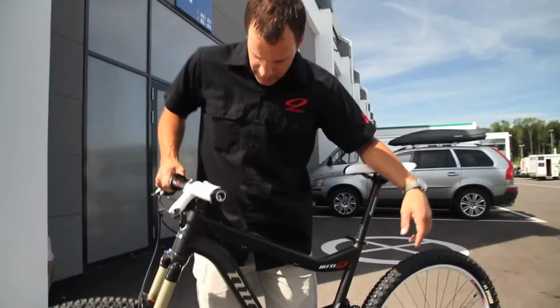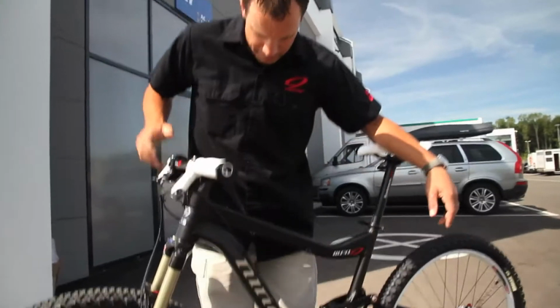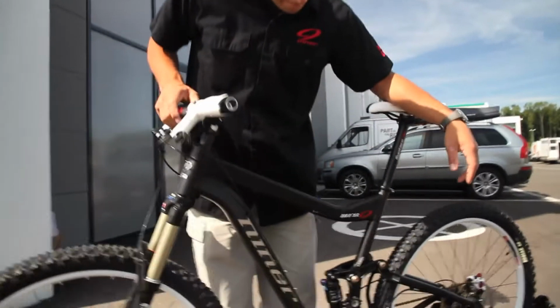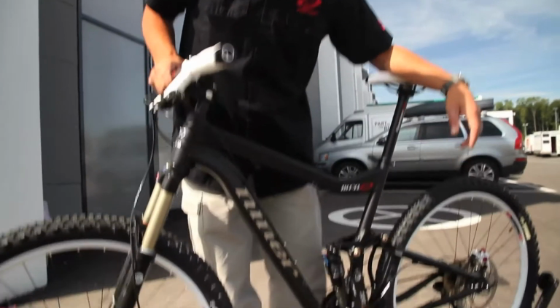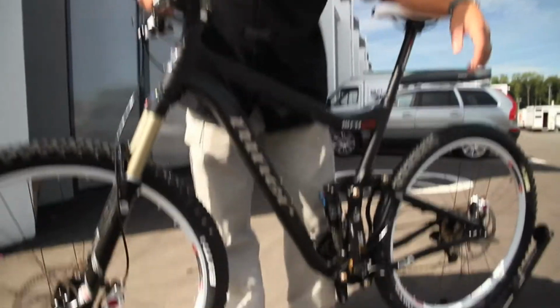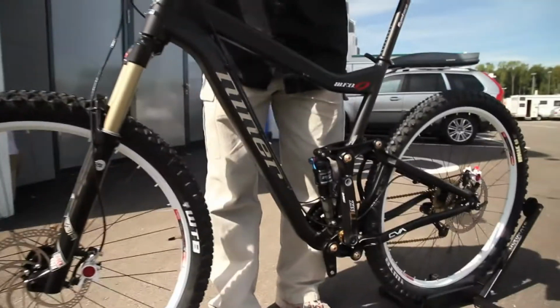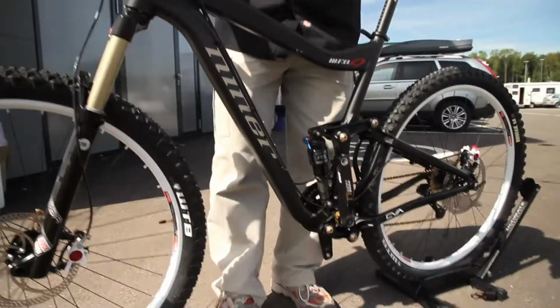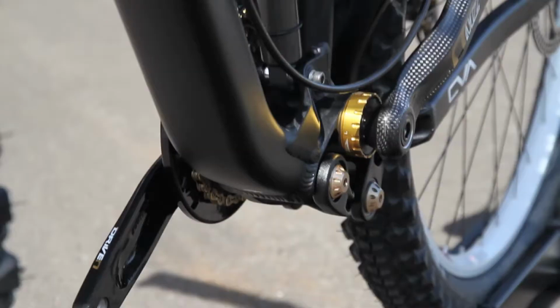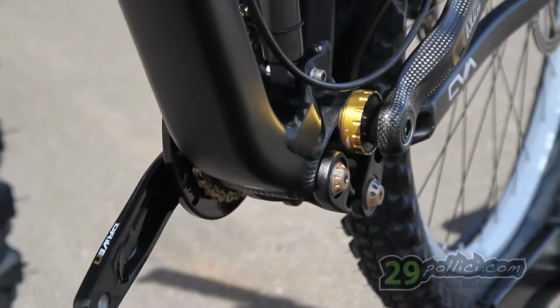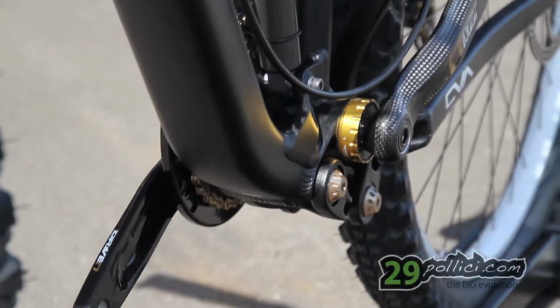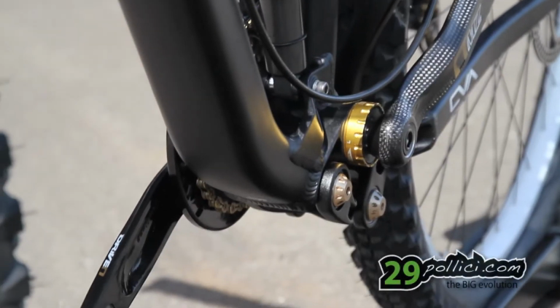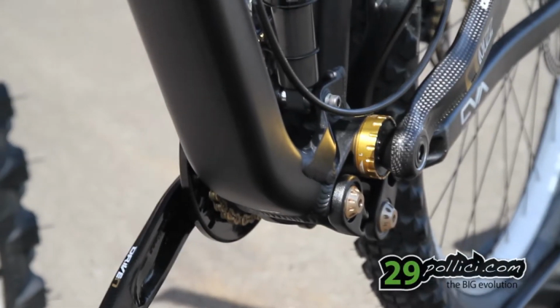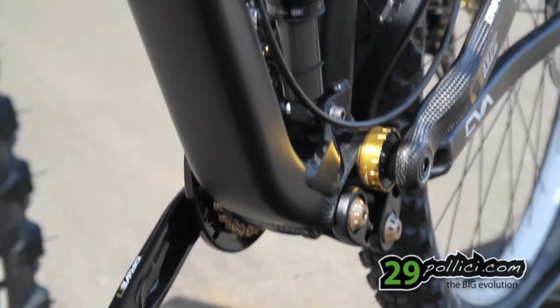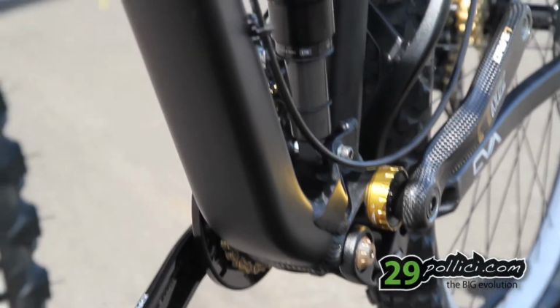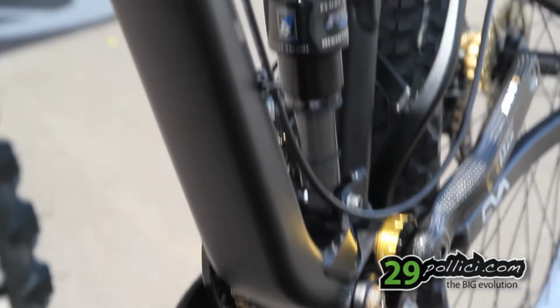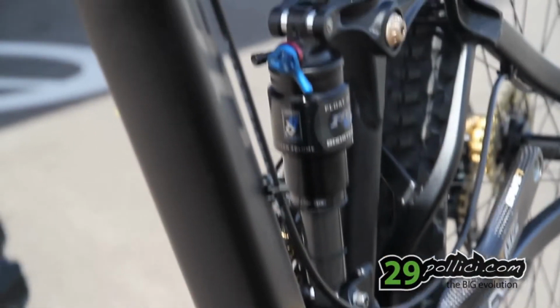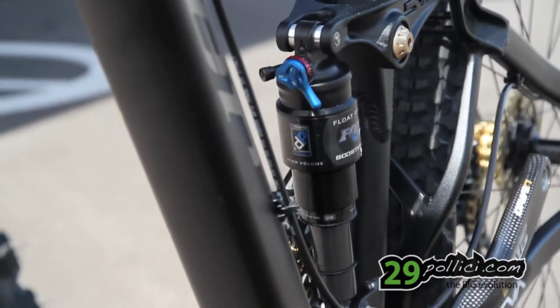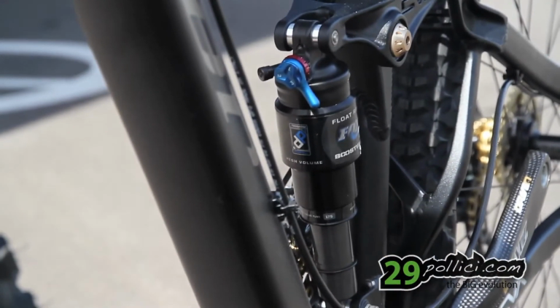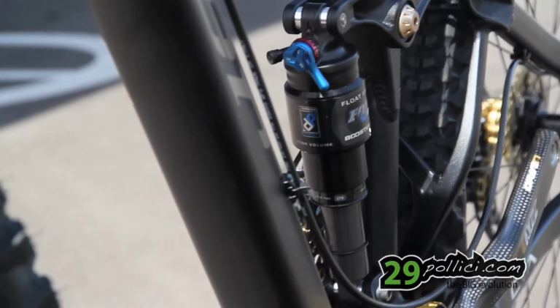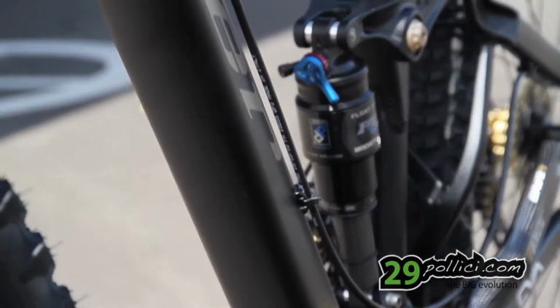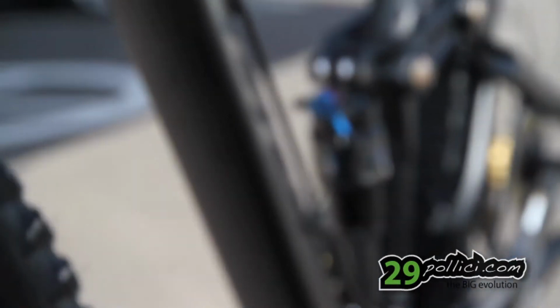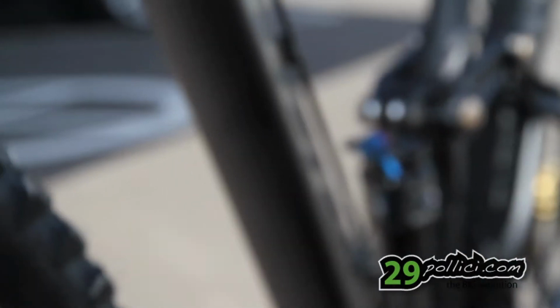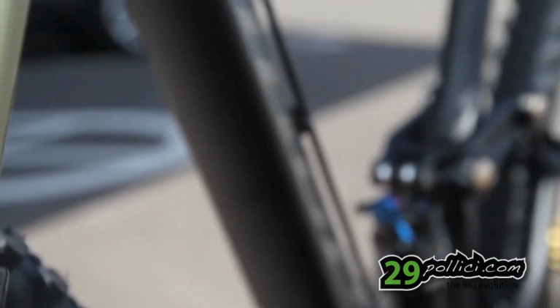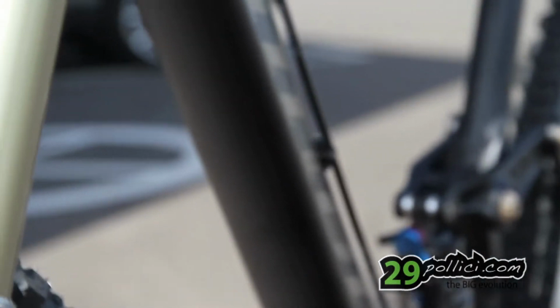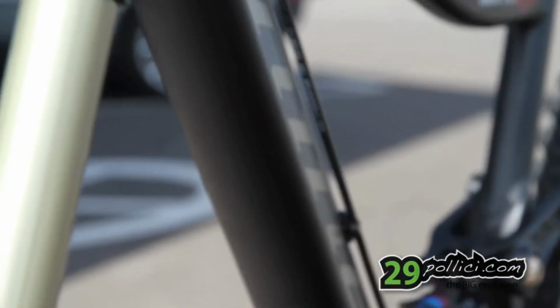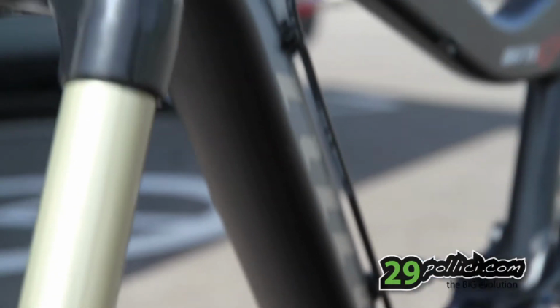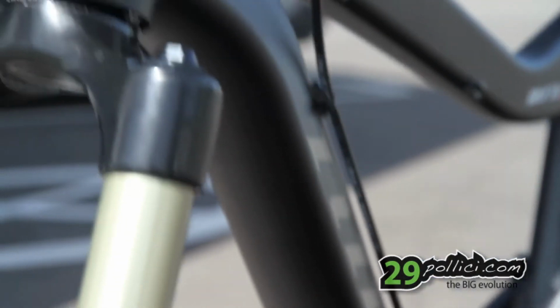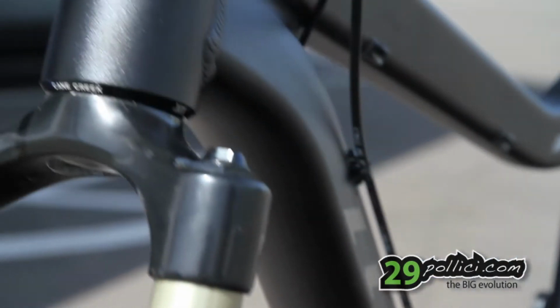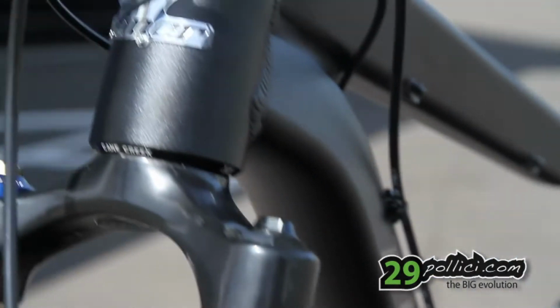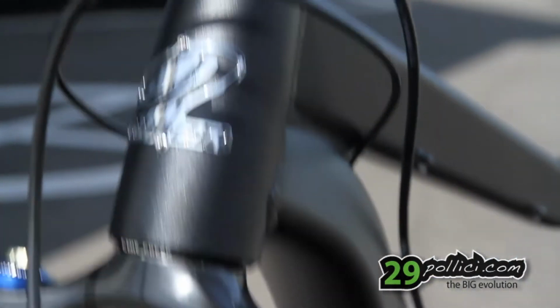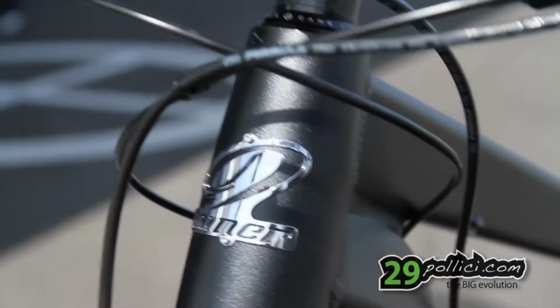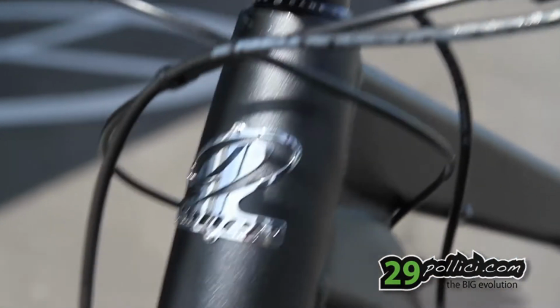The bike as it was stays pretty intact. It's still 140mm of travel, which is about 5.5 inches. This is a long-travel, all-mountain, all-purpose, pretty fun bike.